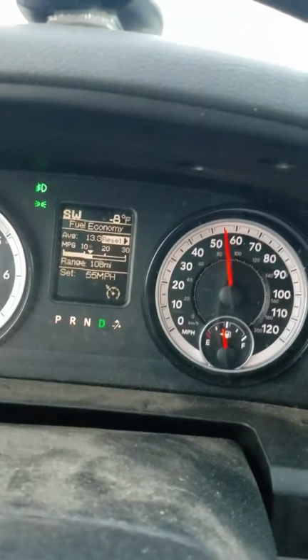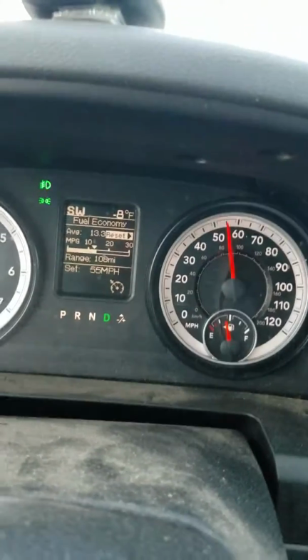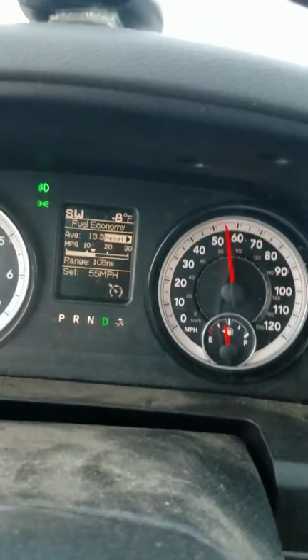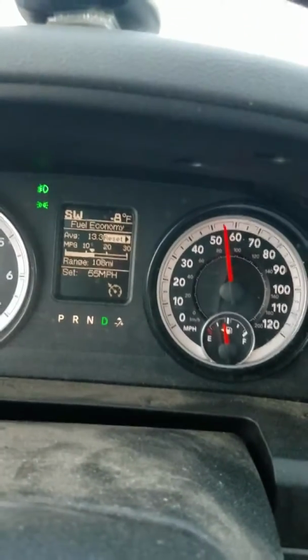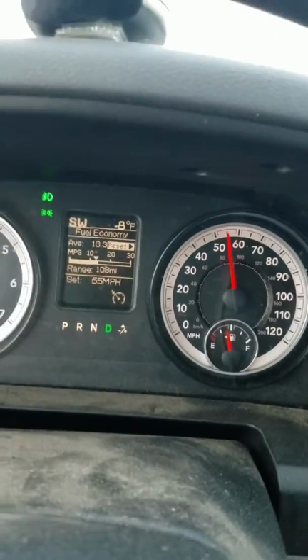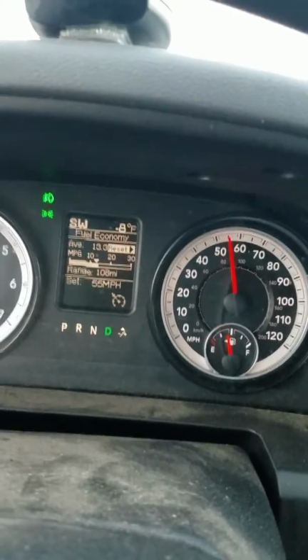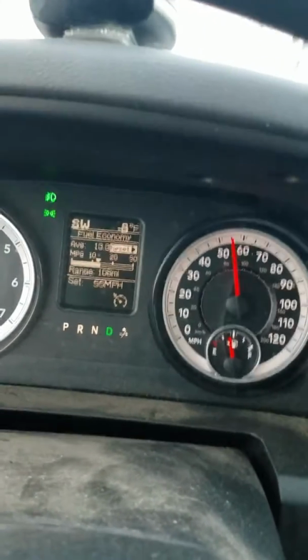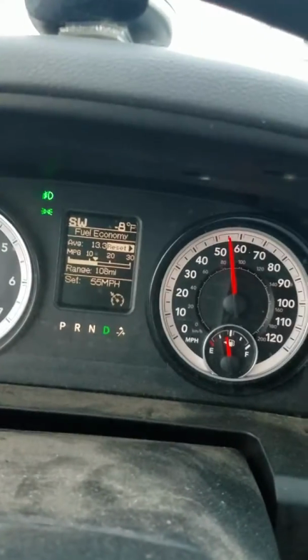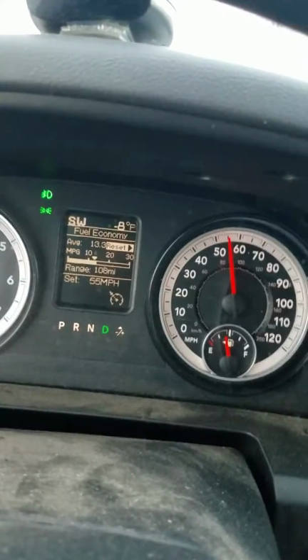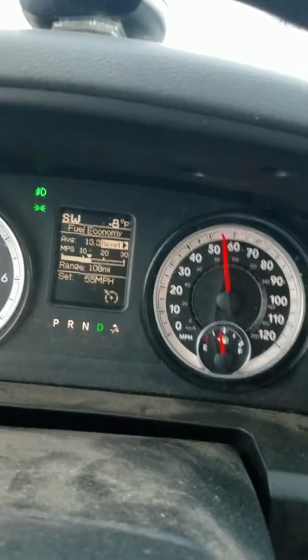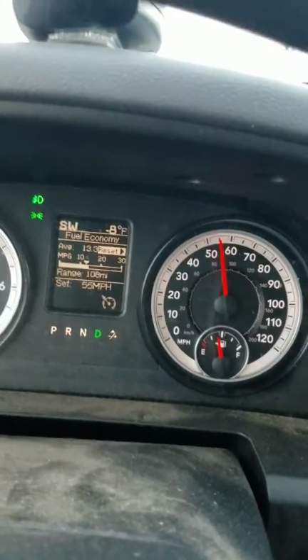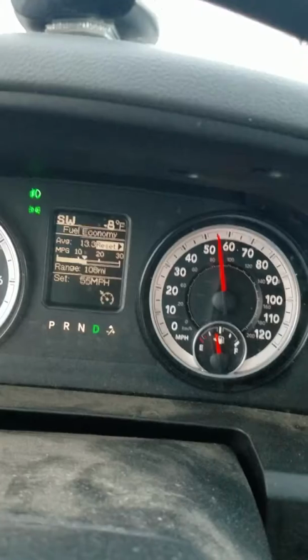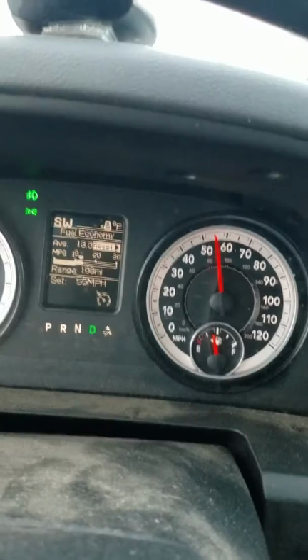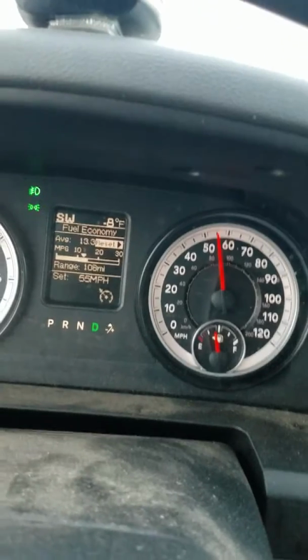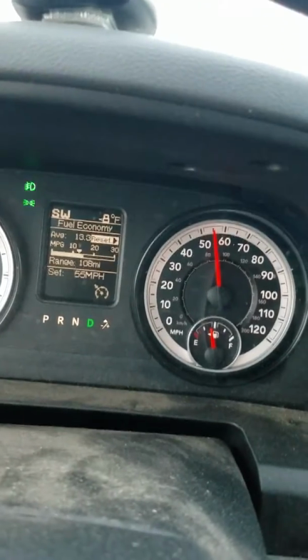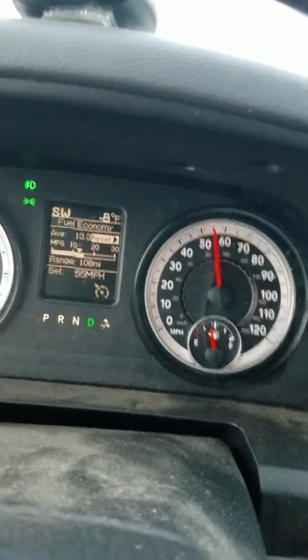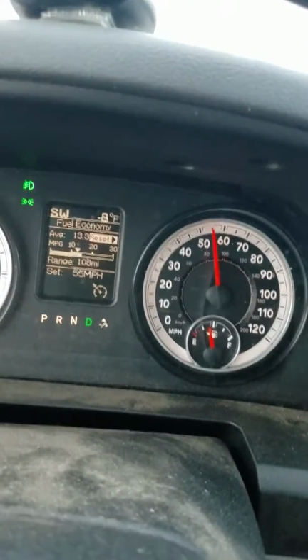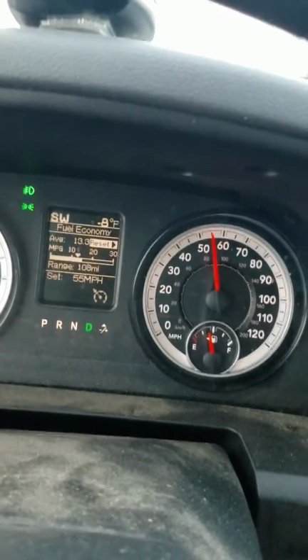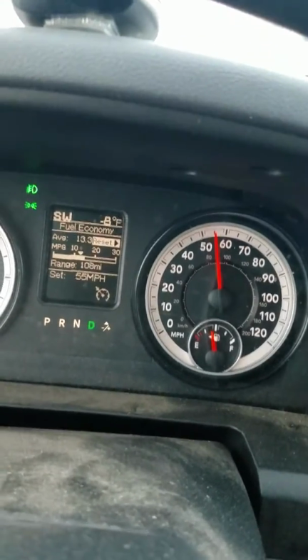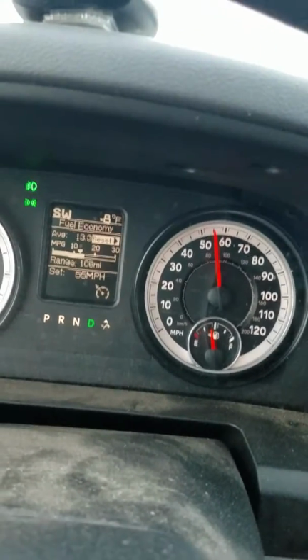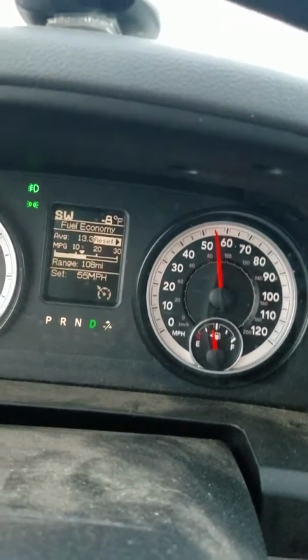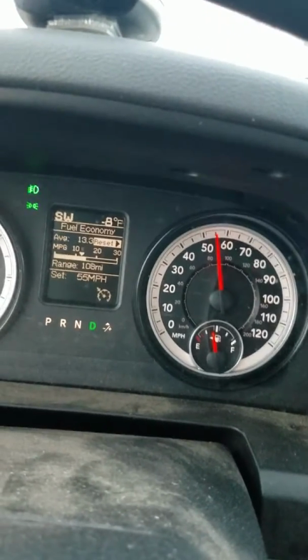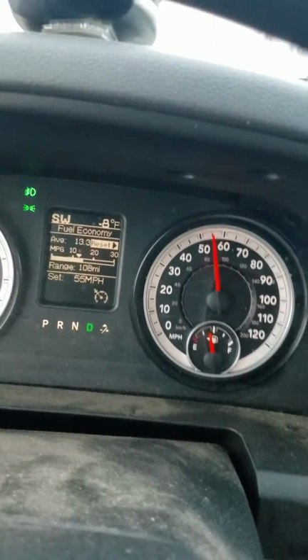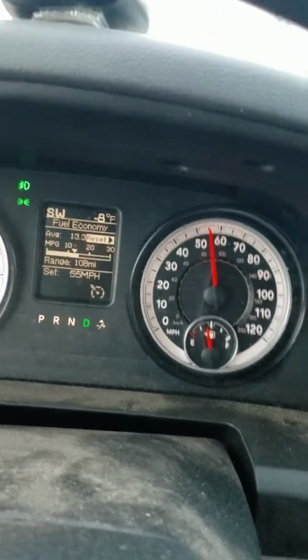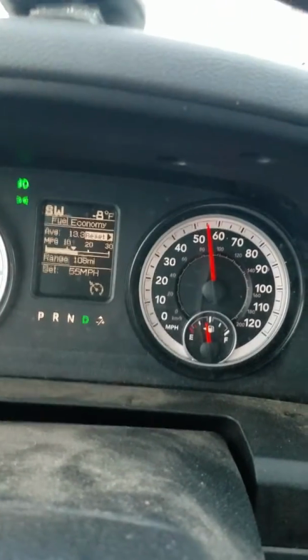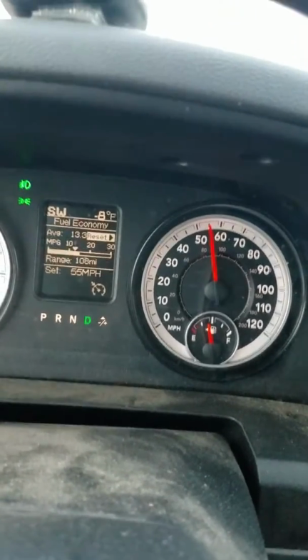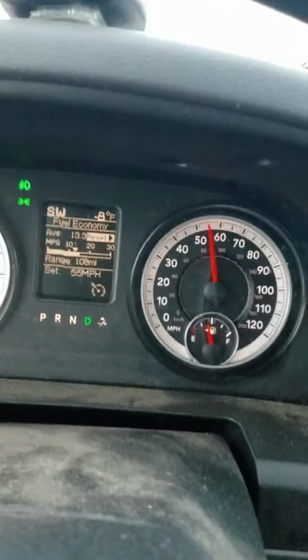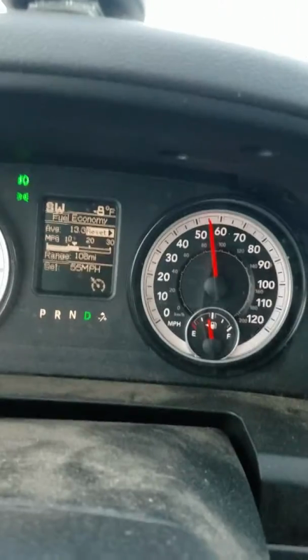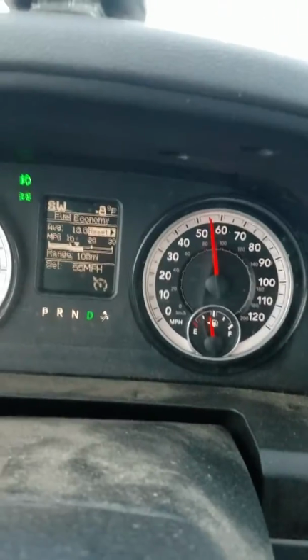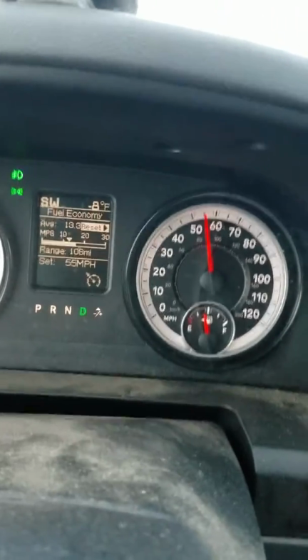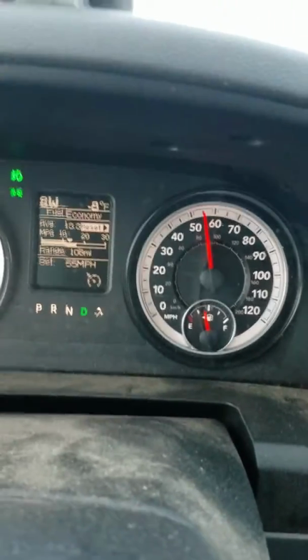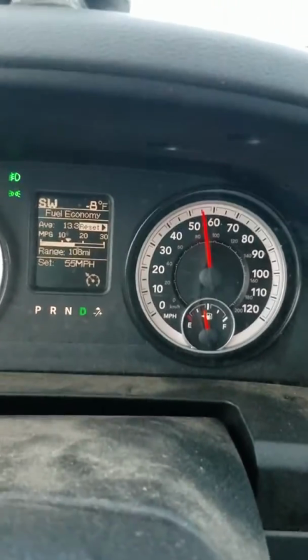I'm going to do a quick little review on the Kanati Trail Hog AT — their mountain and snowflake rated tire for extreme weather conditions.